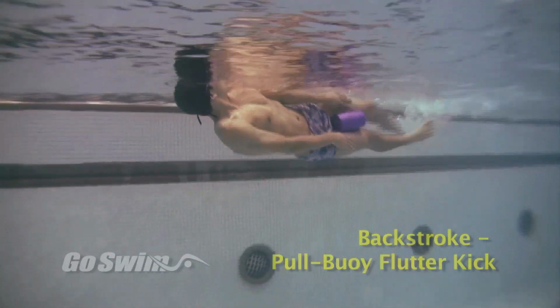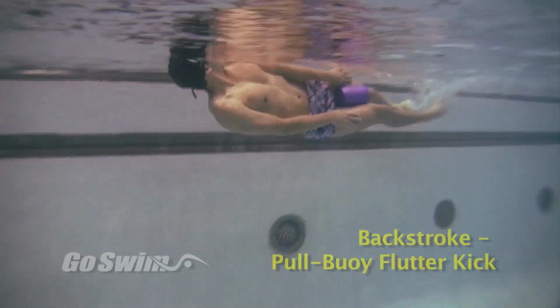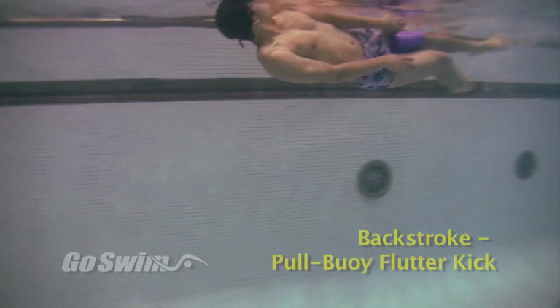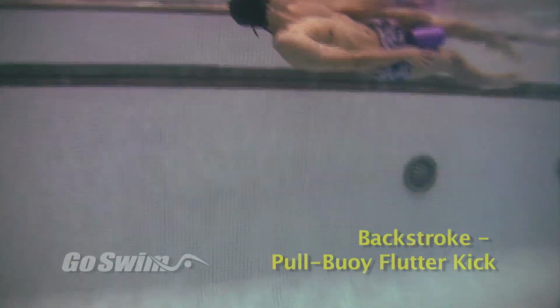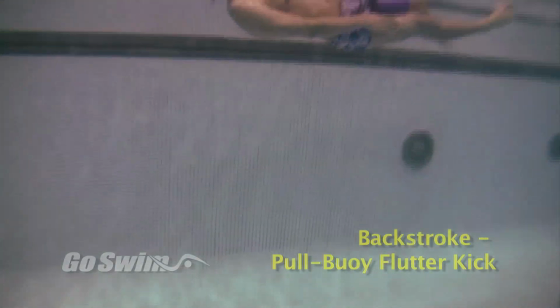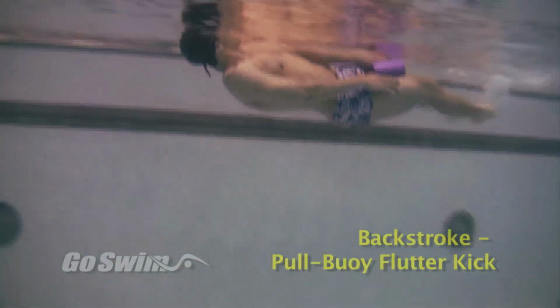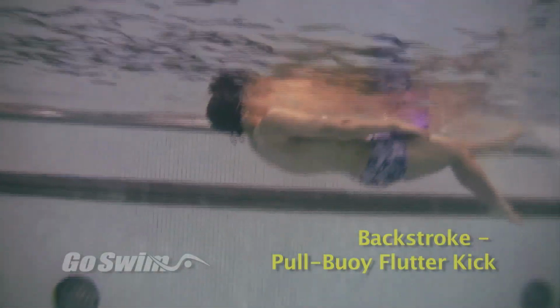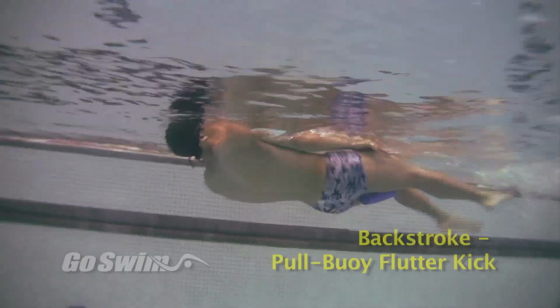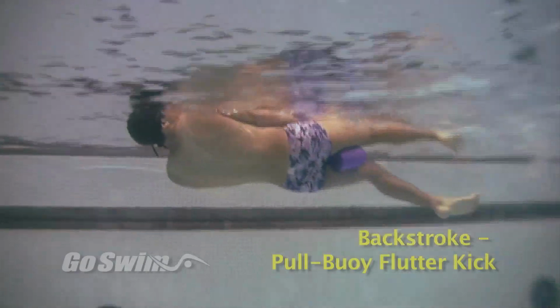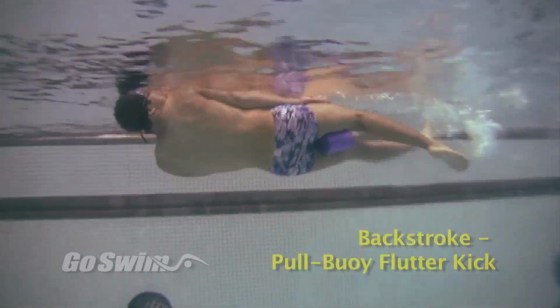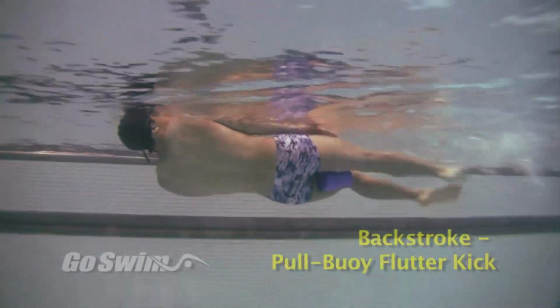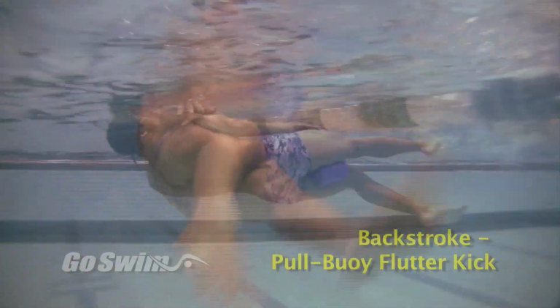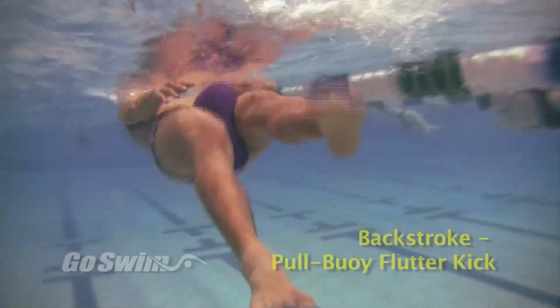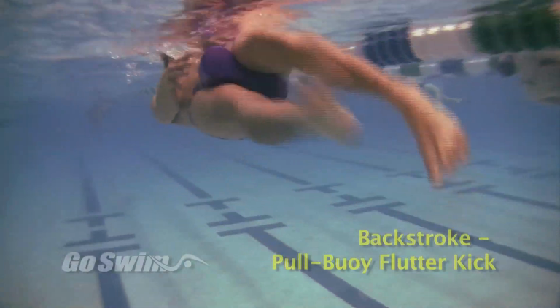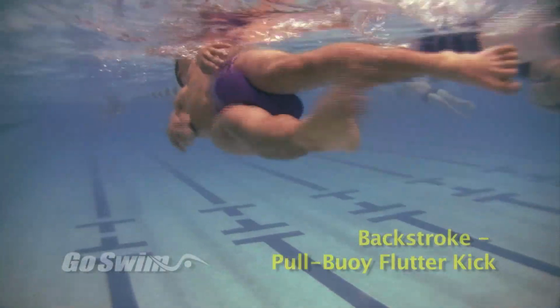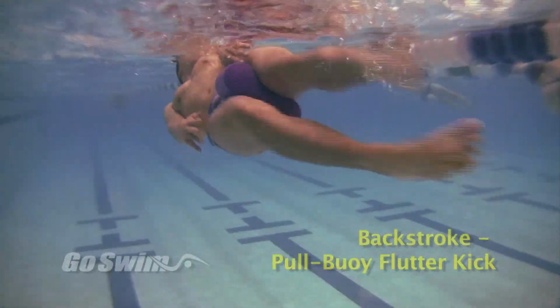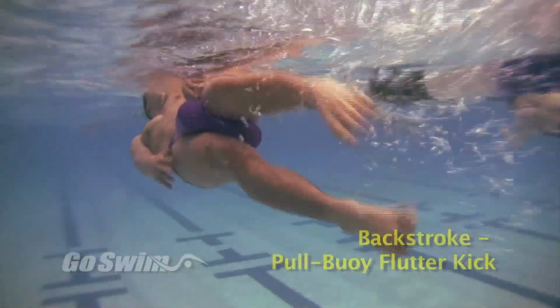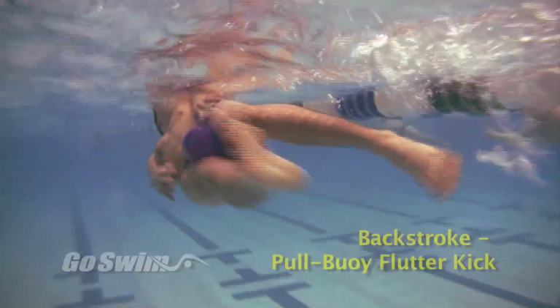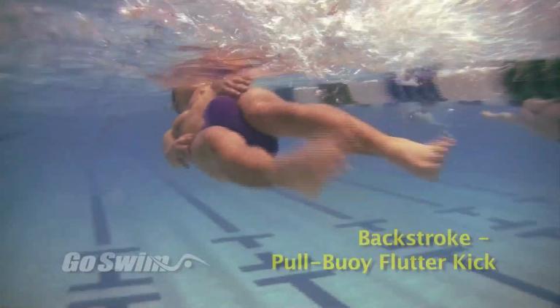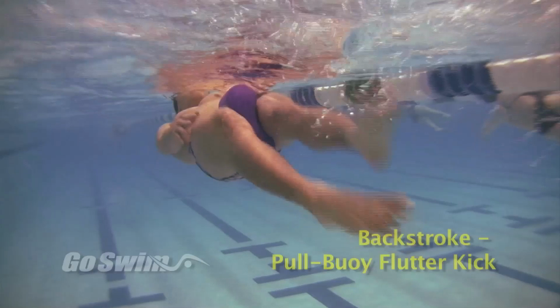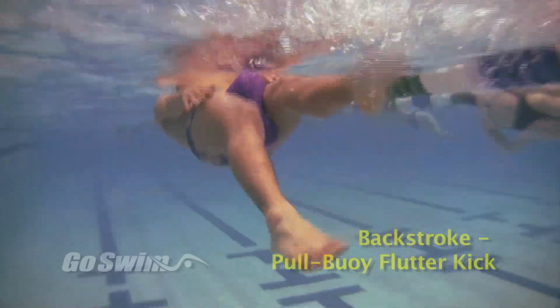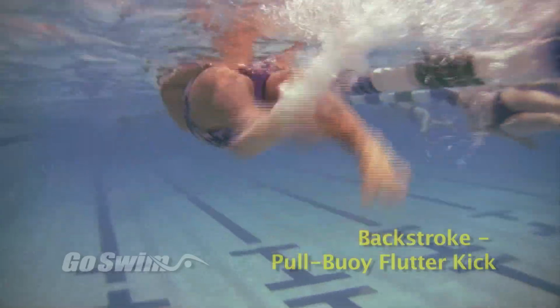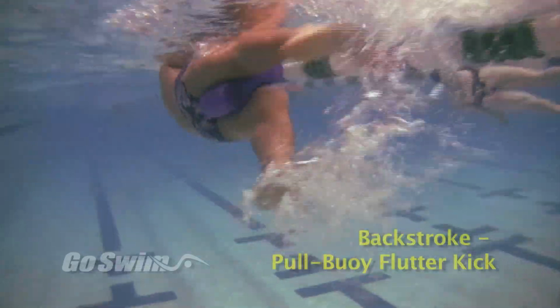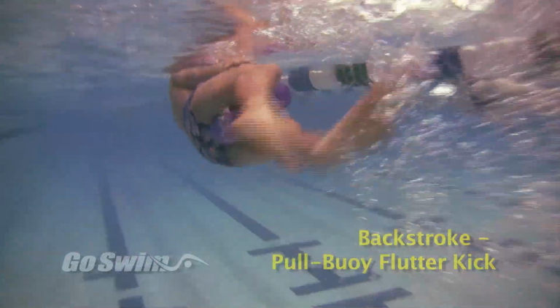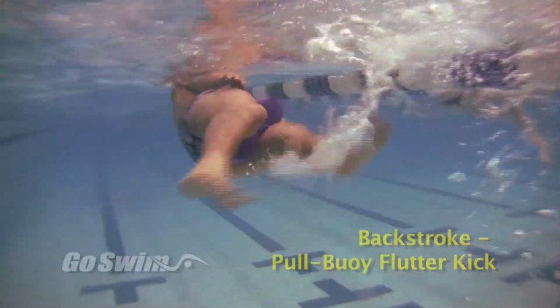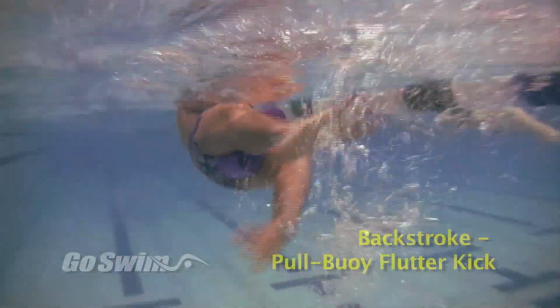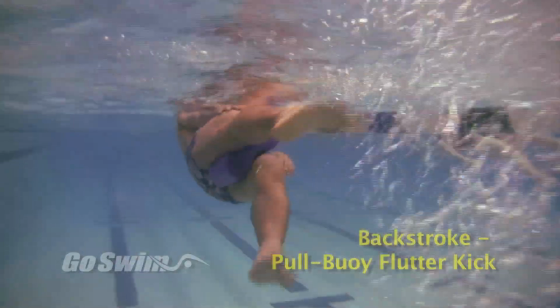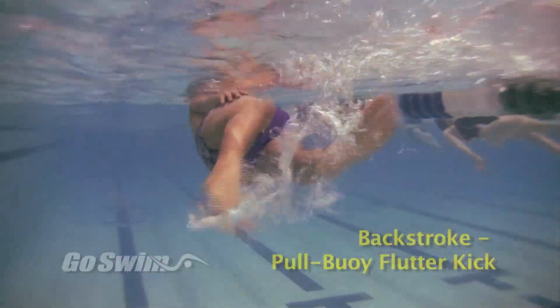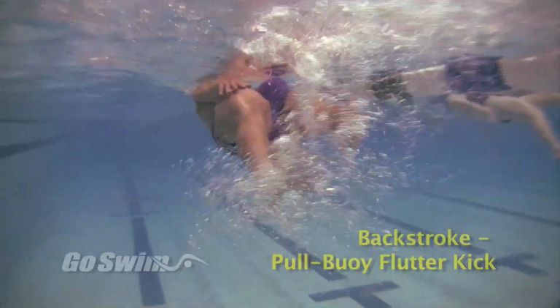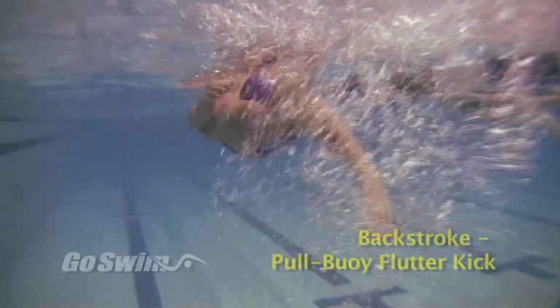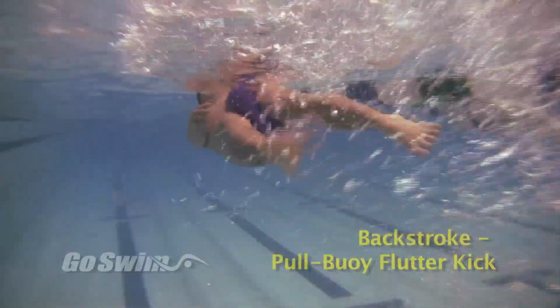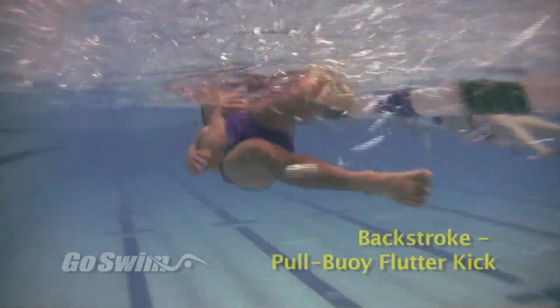Why do it? If you have some flaws in your kick, the pool buoy will point them out right away. Doing flutter kick with a pool buoy can help you develop lots of good habits with your kick. In order to move down the pool at all, you have to point your toes and keep the kick quick, compact and steady.